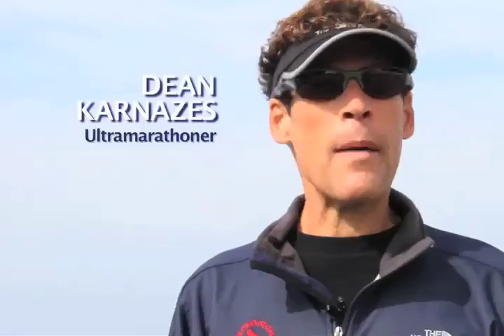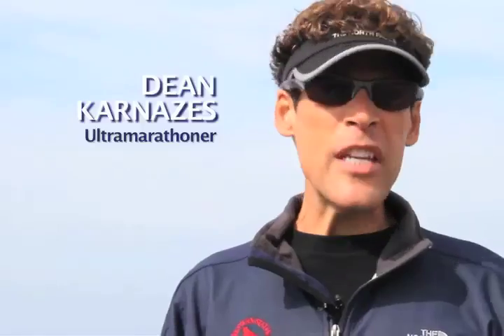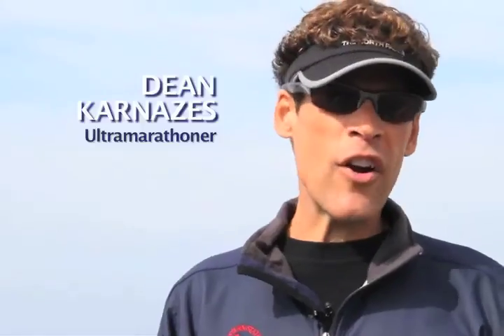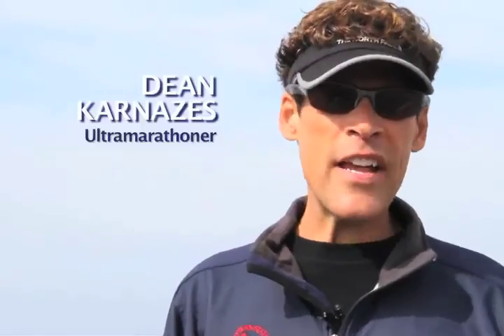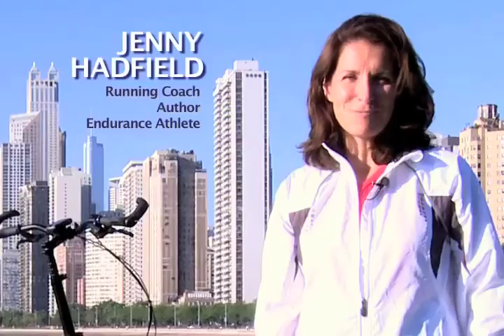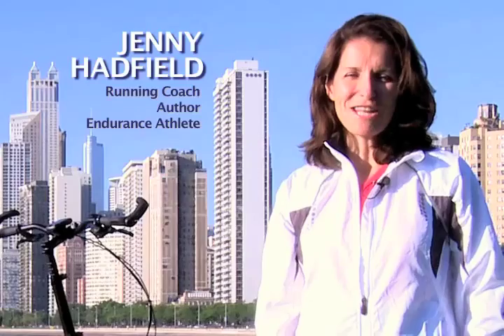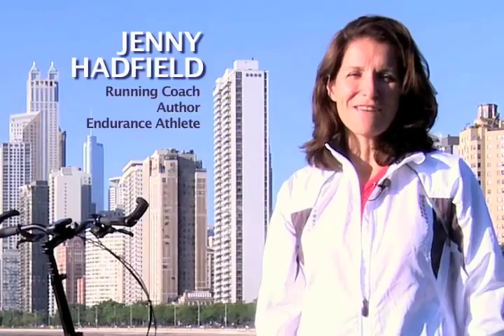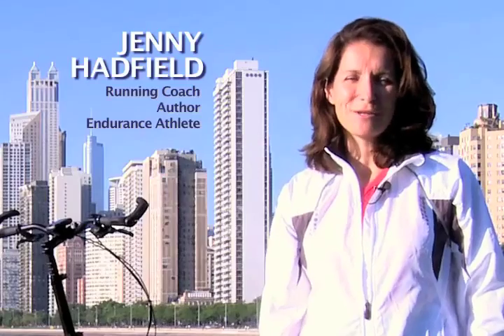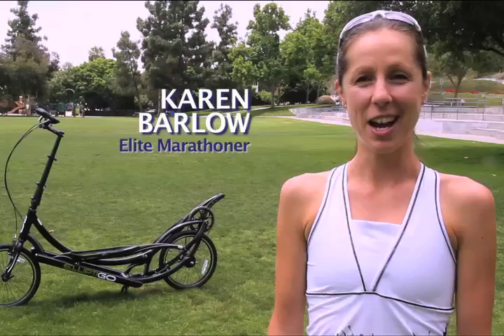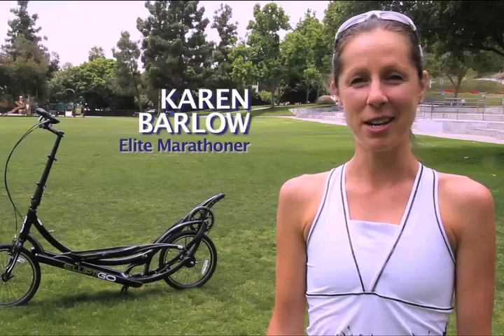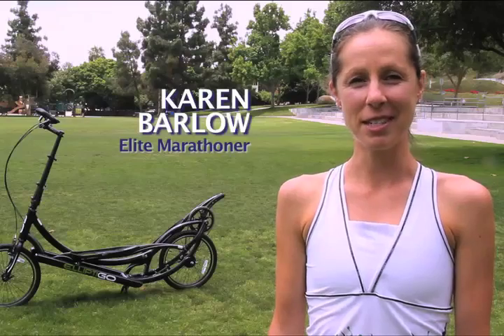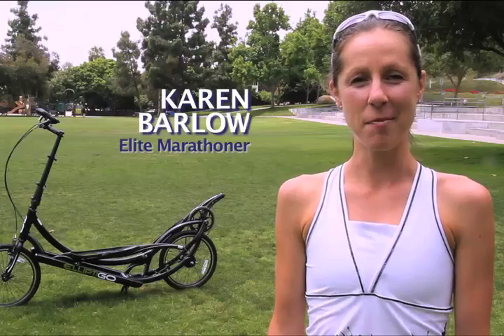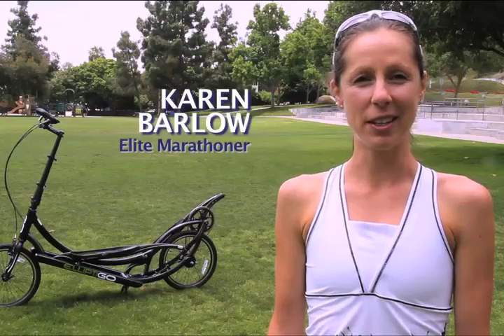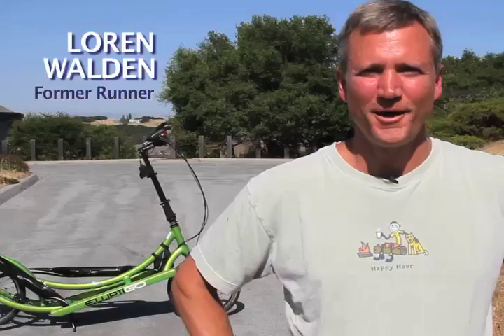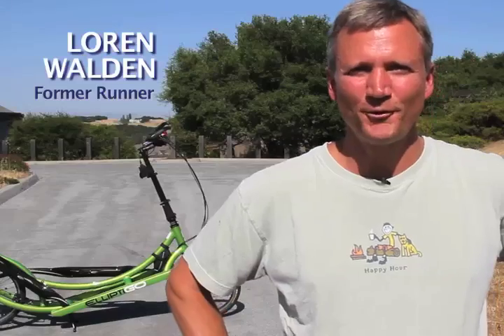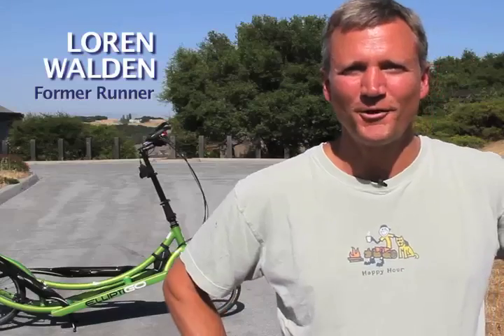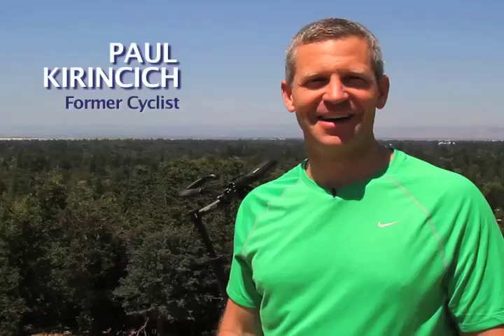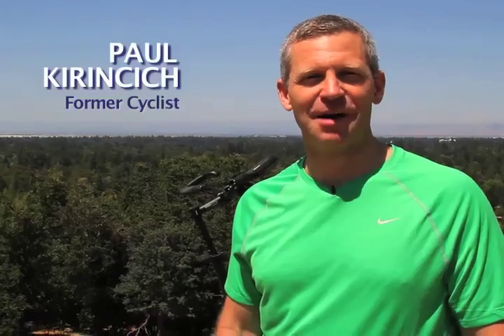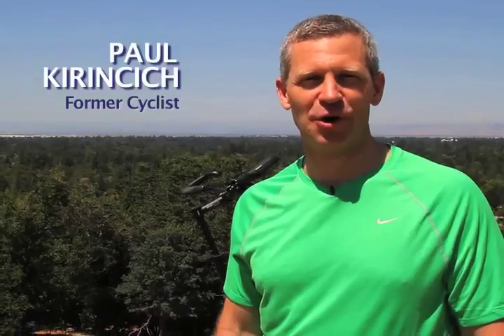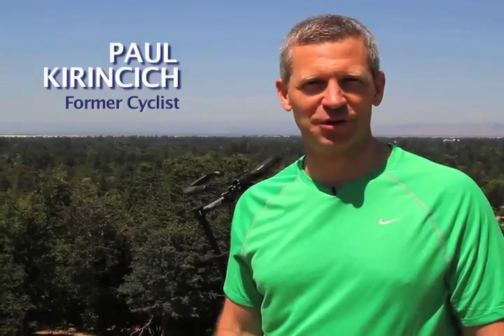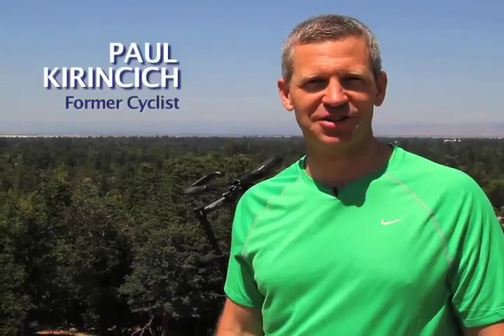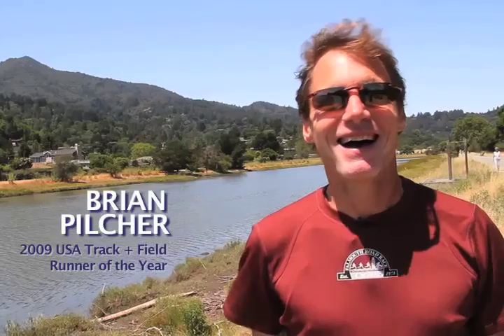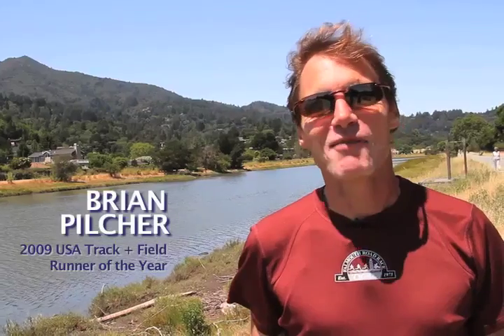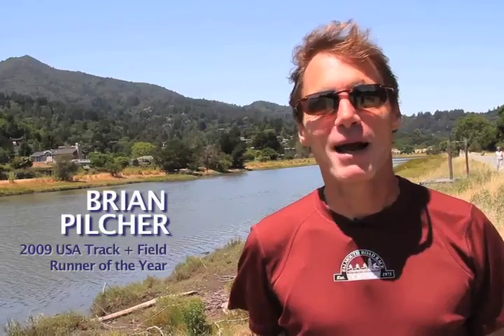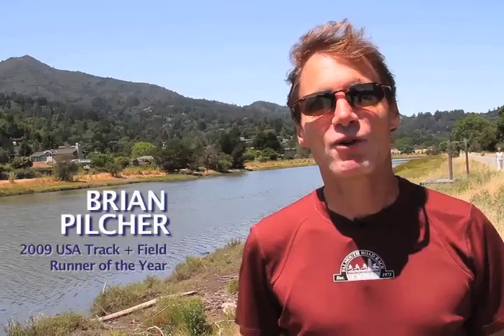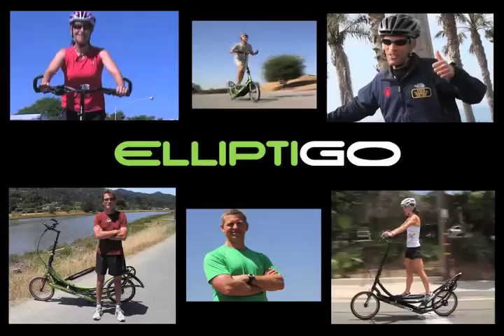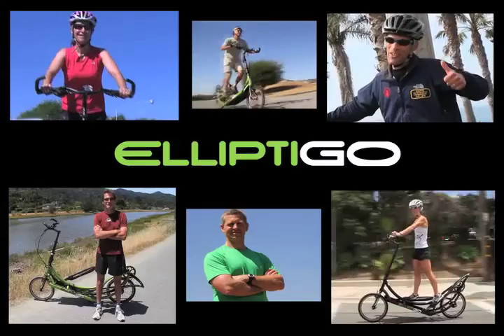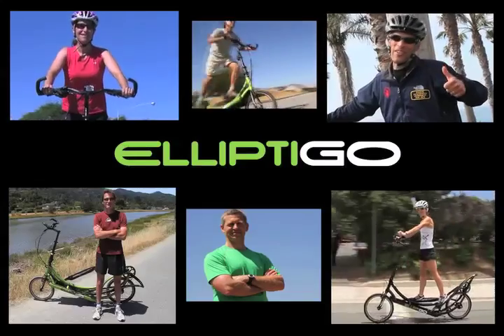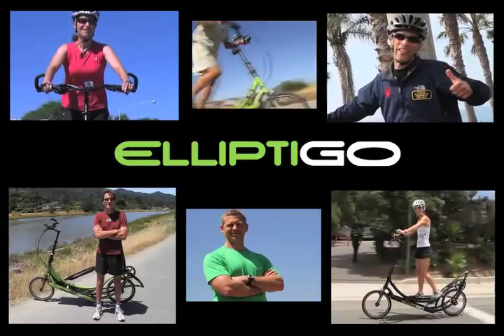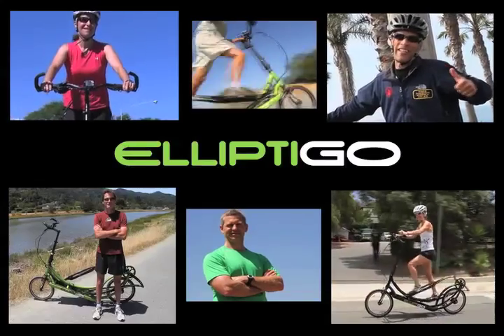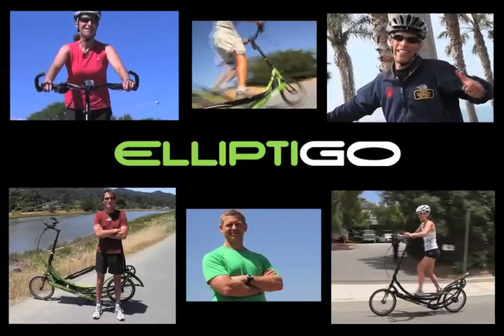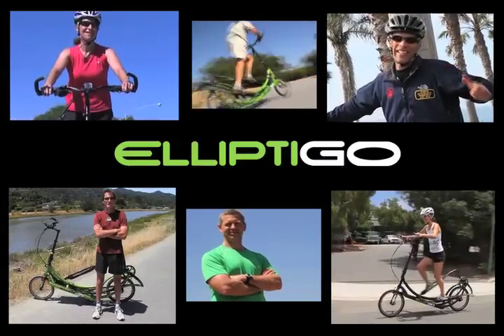On the ElliptiGO you're always working but you're not beating yourself up, so you feel great — you just keep wanting to continue. I think it's going to revolutionize the cross-training world because it's the first piece of outdoor equipment specifically made just for runners. I'm Dean Karnazes. I'm Jenny Hadfield. My name's Karen Bolle. I'm Lauren Walden. I'm Paul Karincich. I'm Brian Pilcher and I cross train on the ElliptiGO.